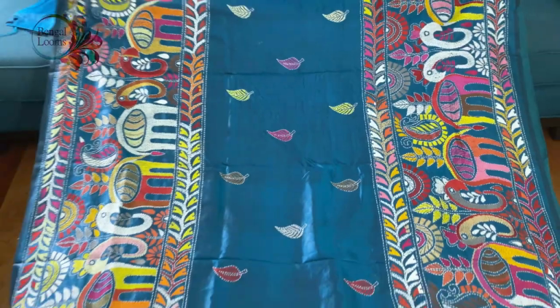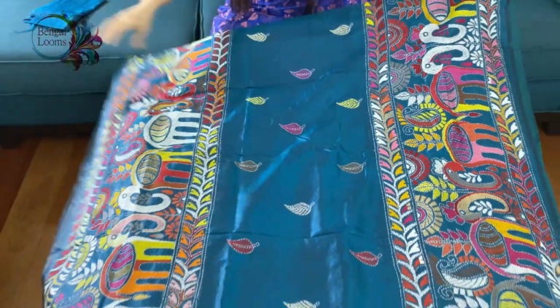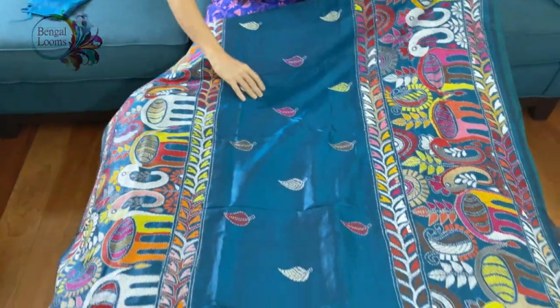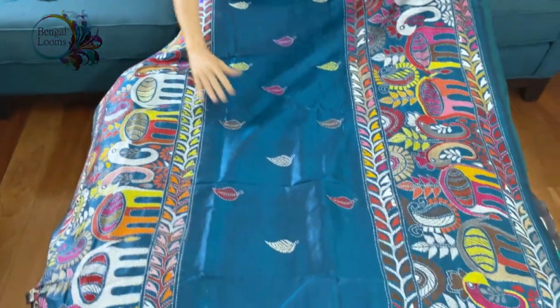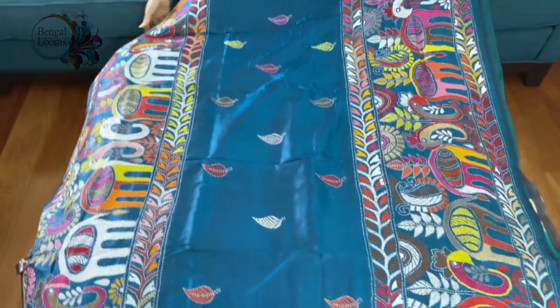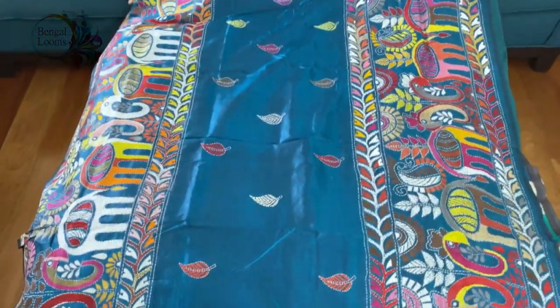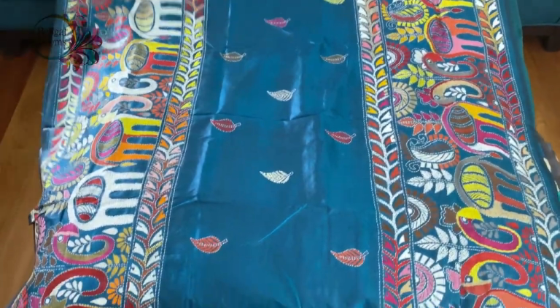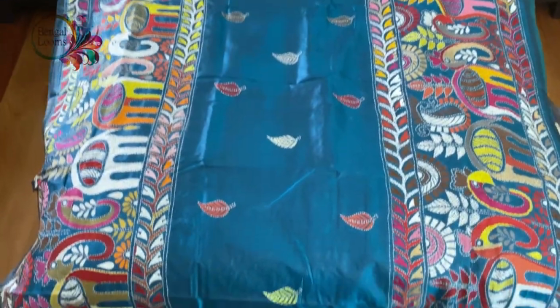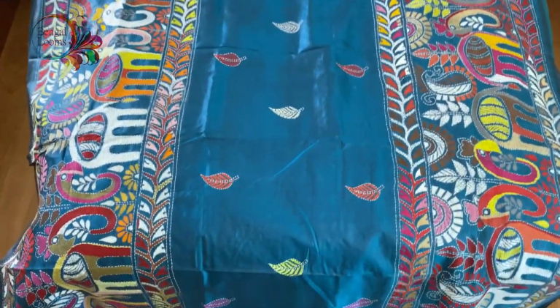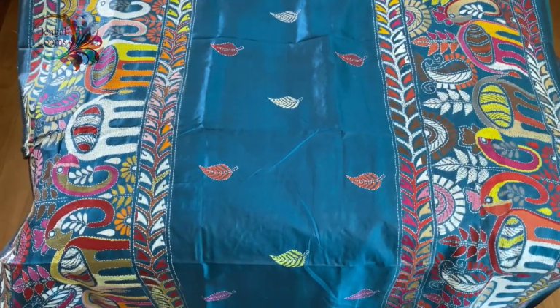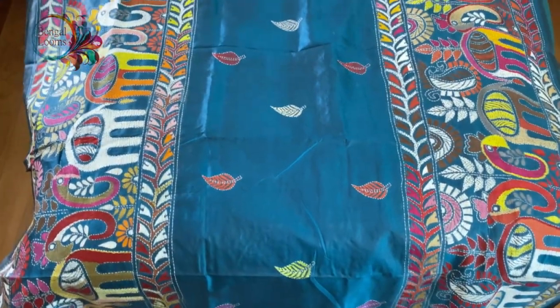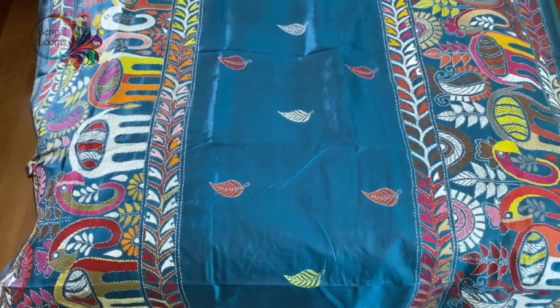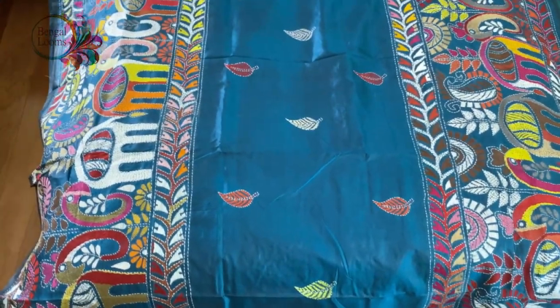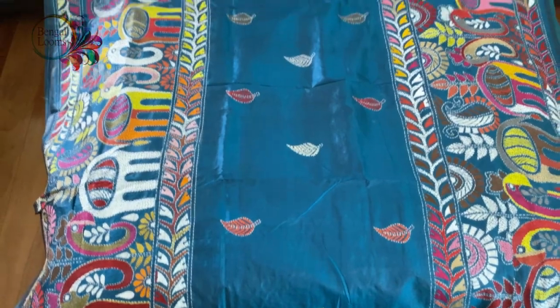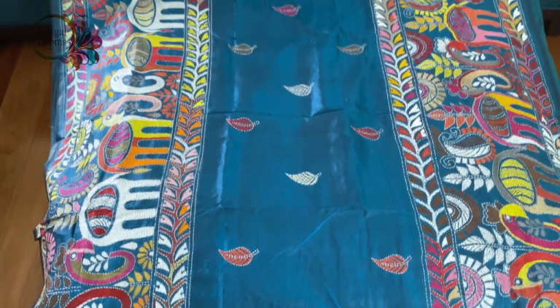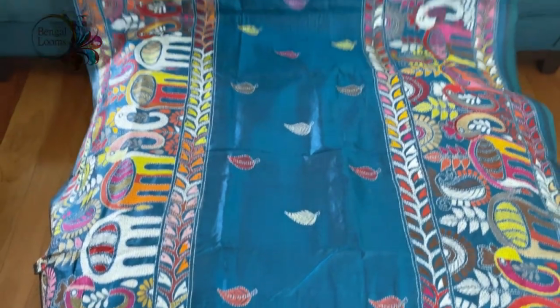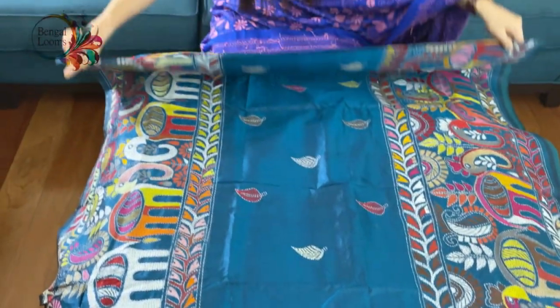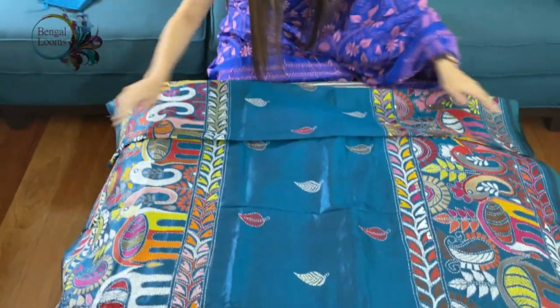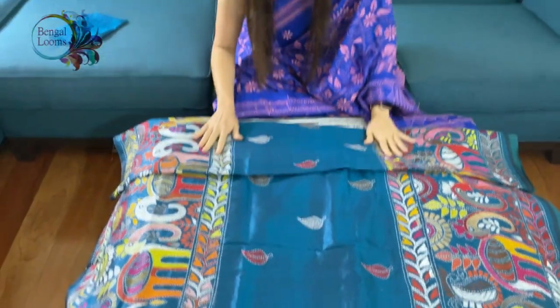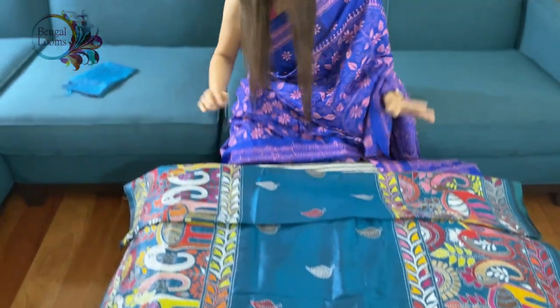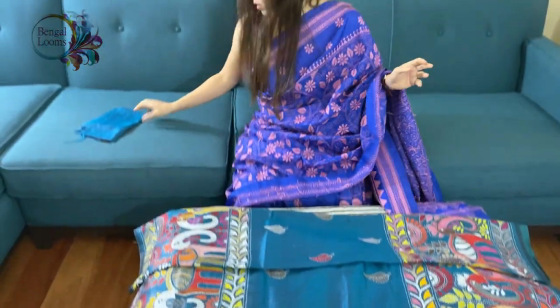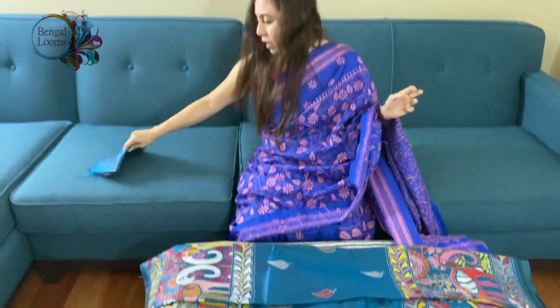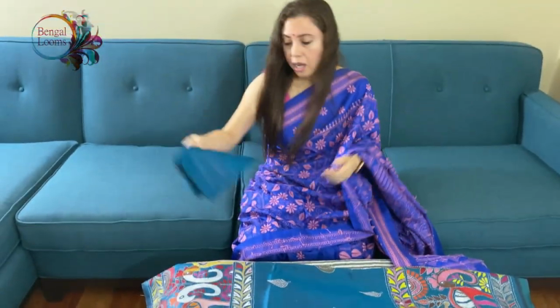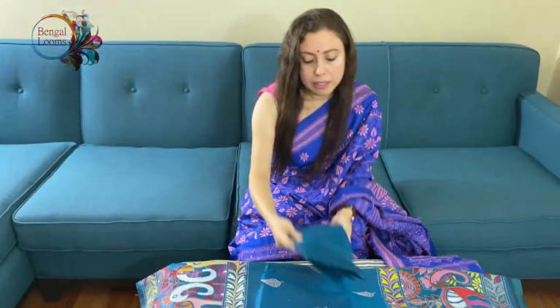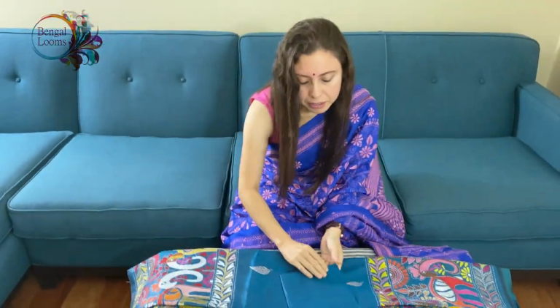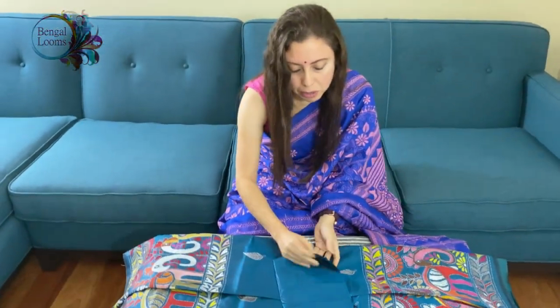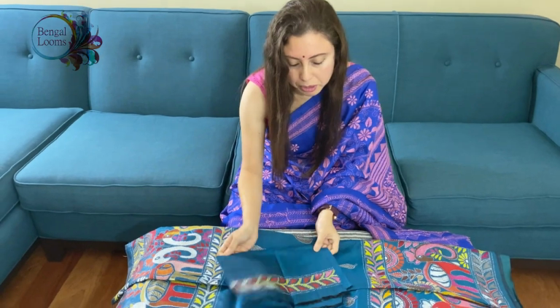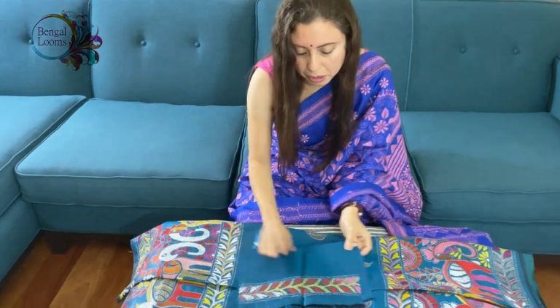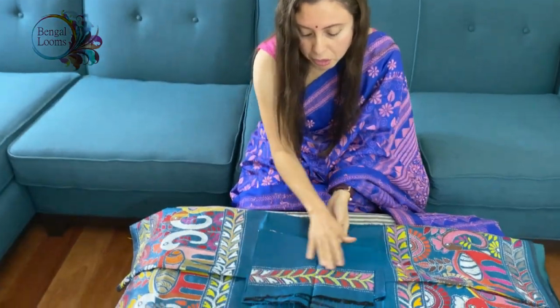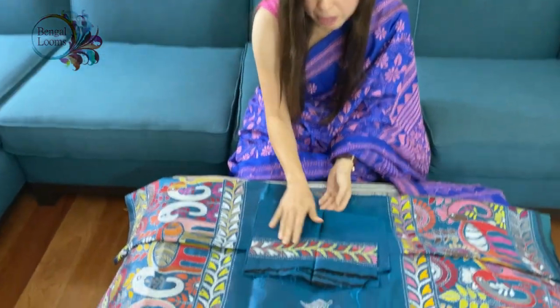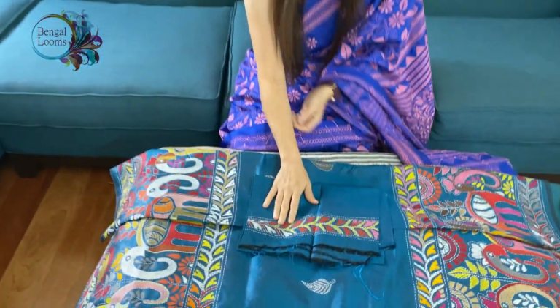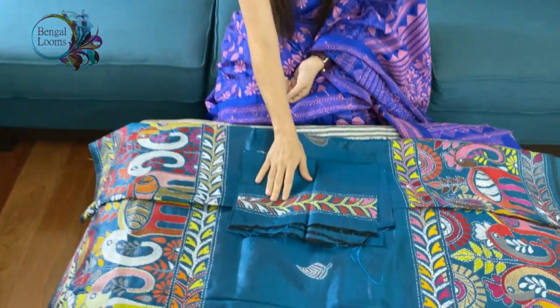With embroidery work in the middle. It's a beautiful, very different kind of blue. And this is the blouse piece — it also has some work on the sleeves.